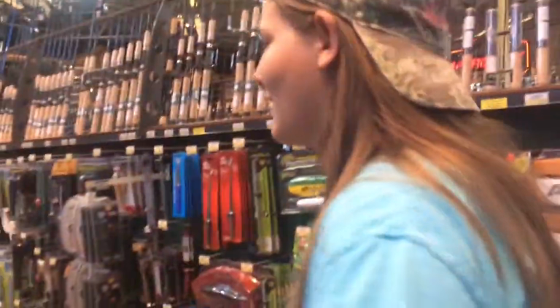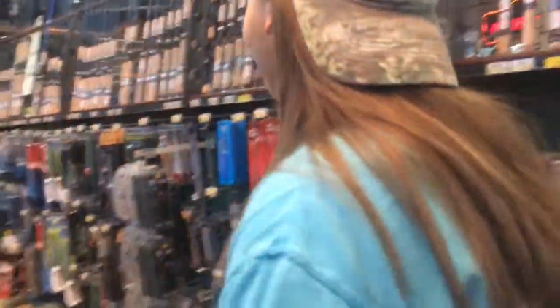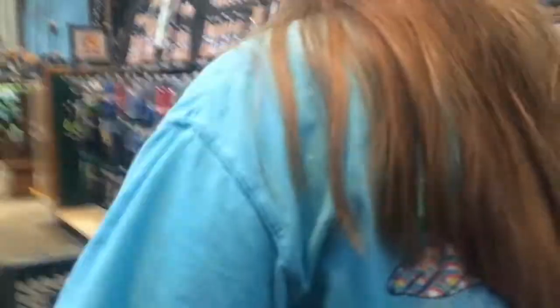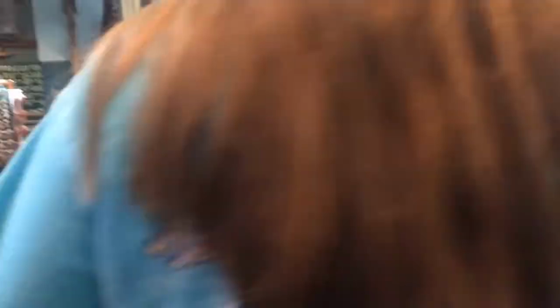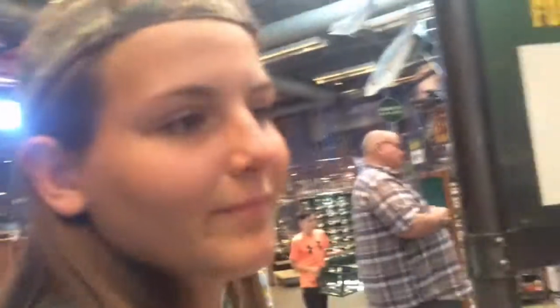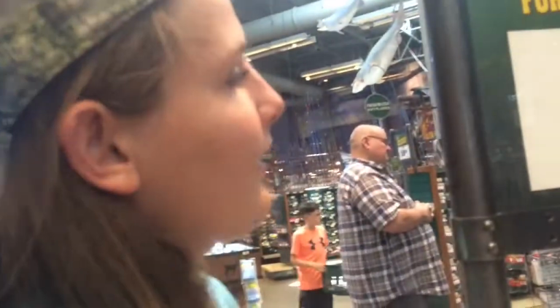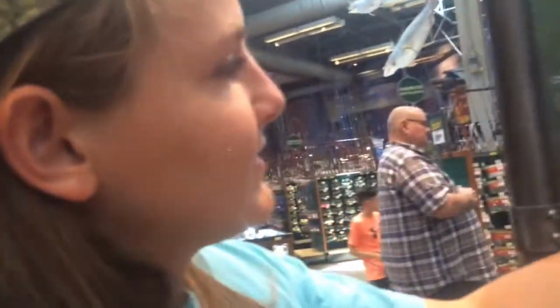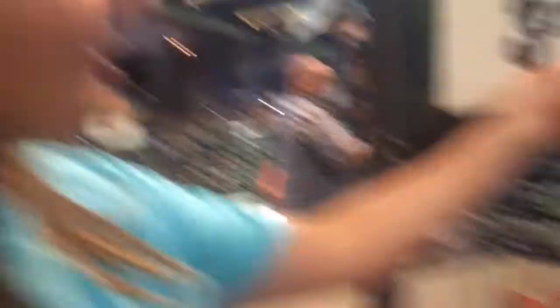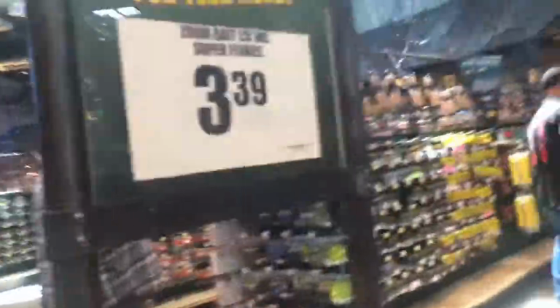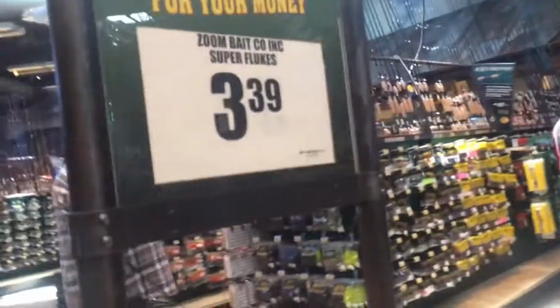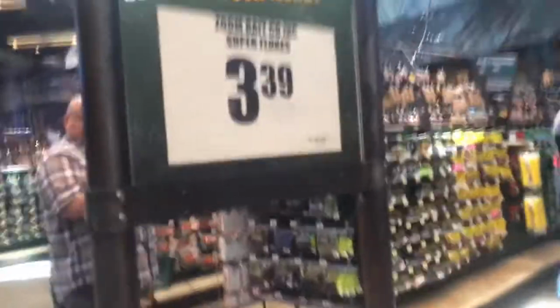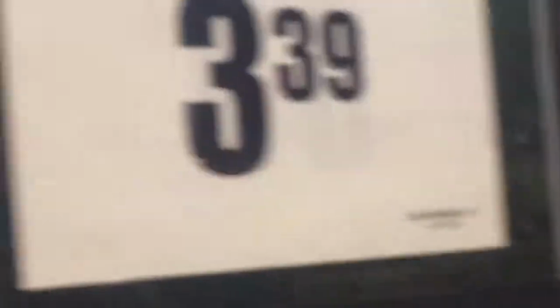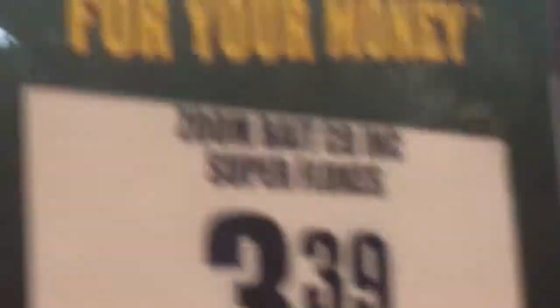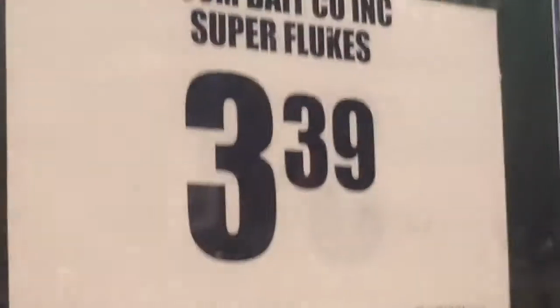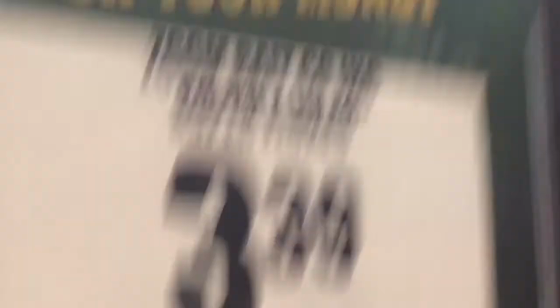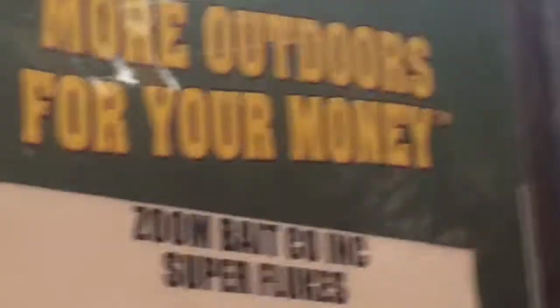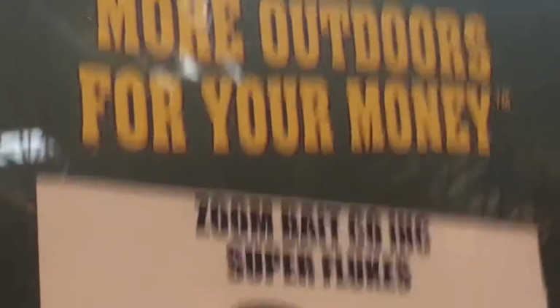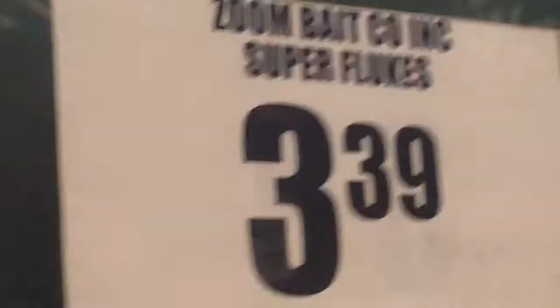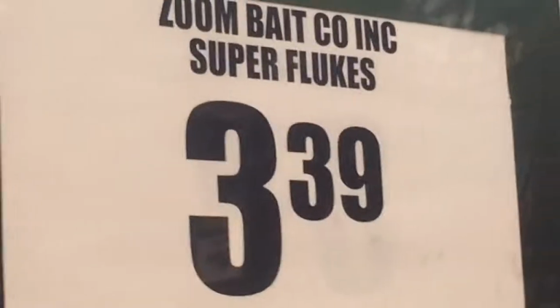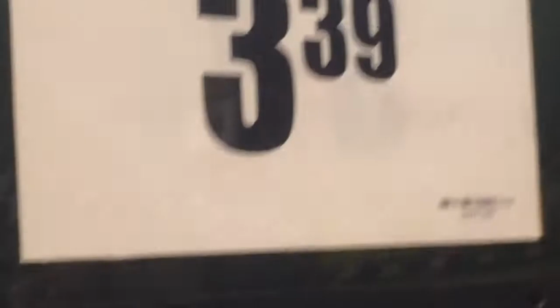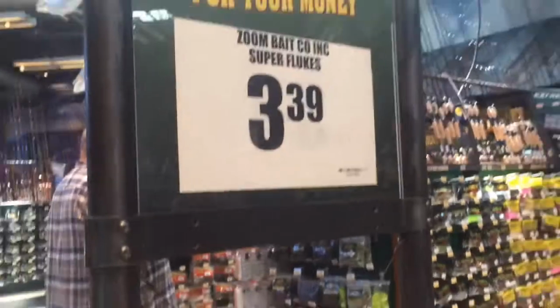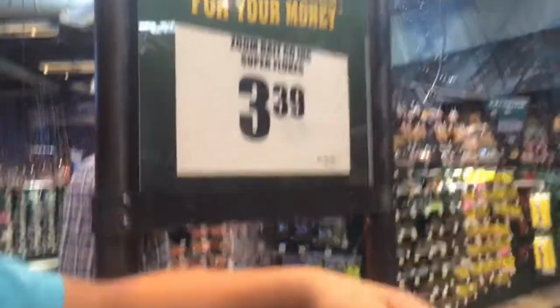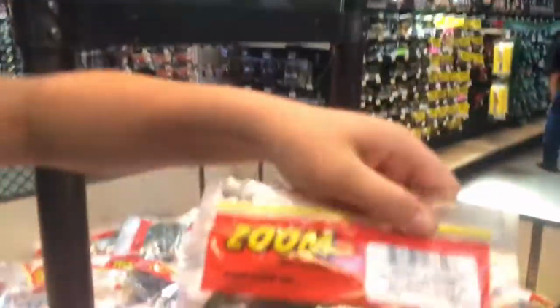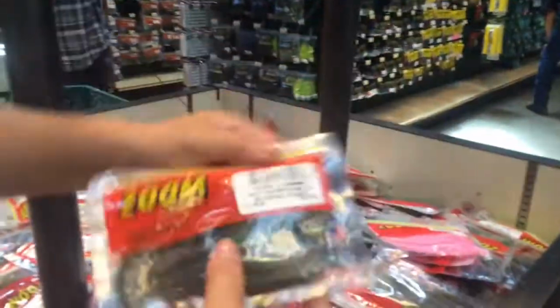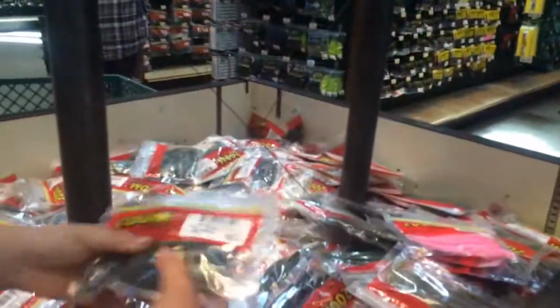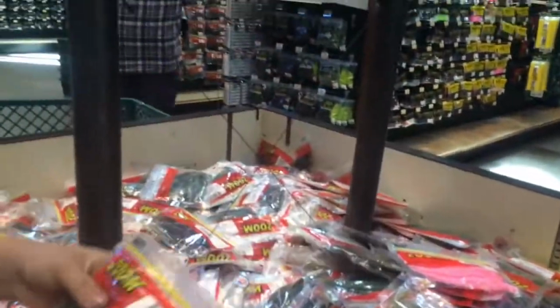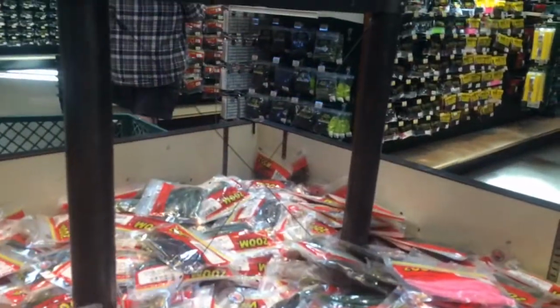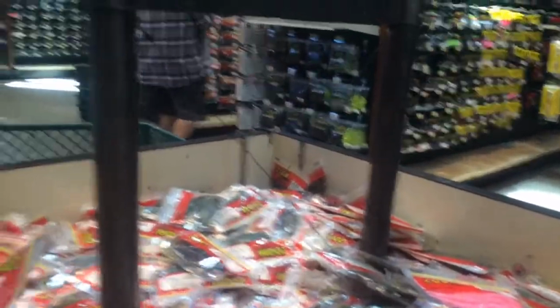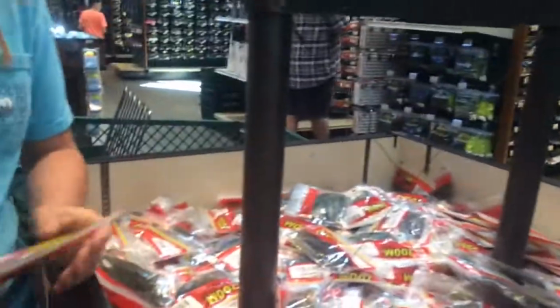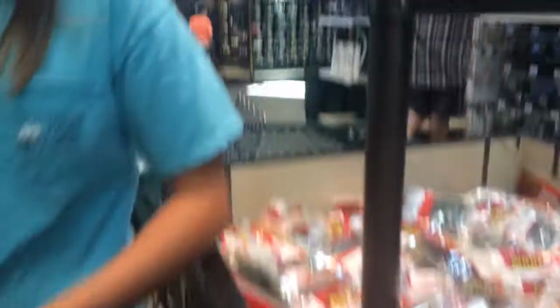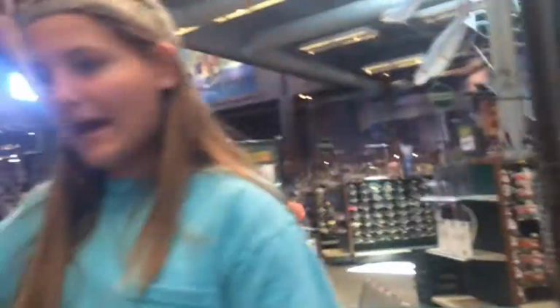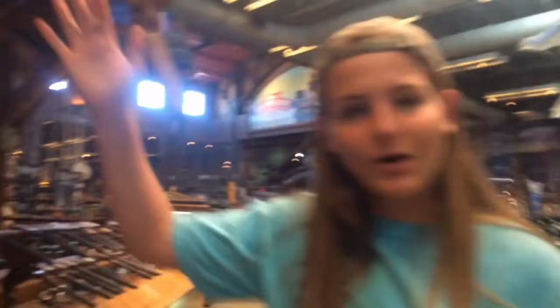As you can see, these are on sale — $3.39. I get Bluebill Flash, a nice little color, and add that to the cart.